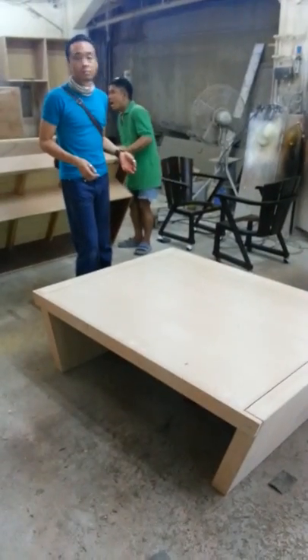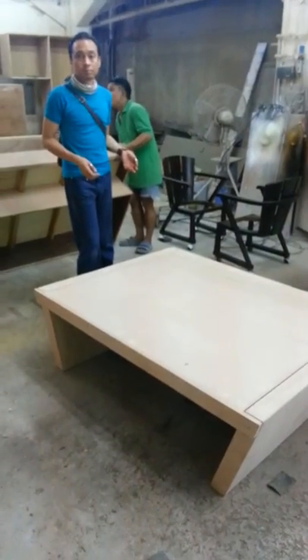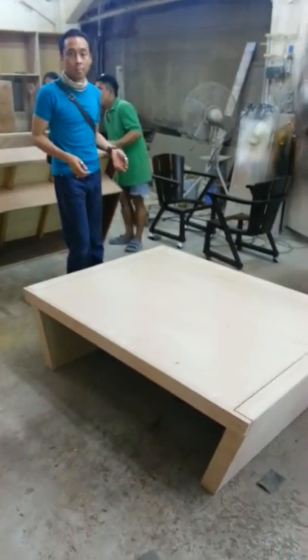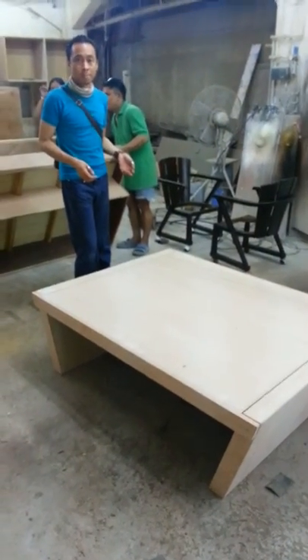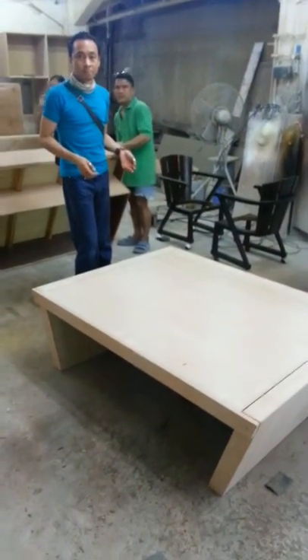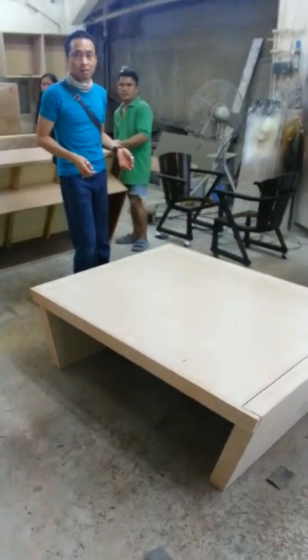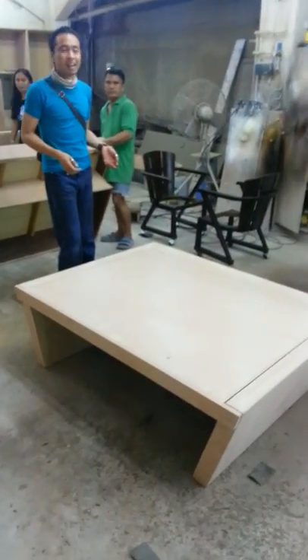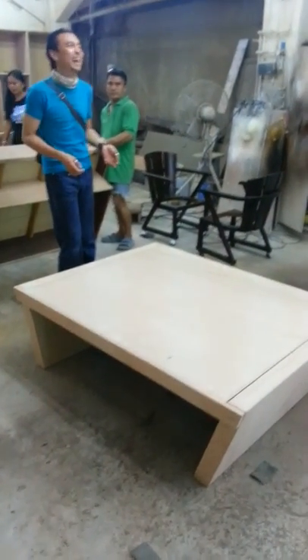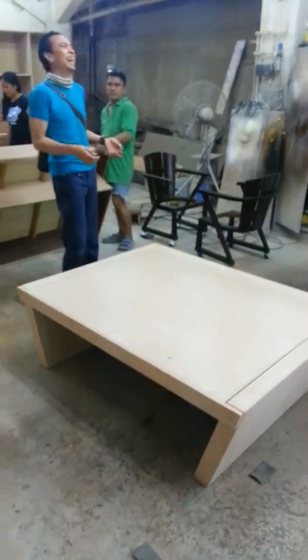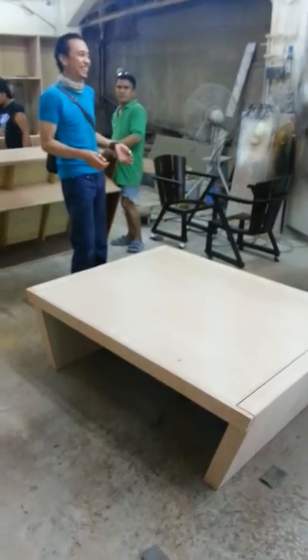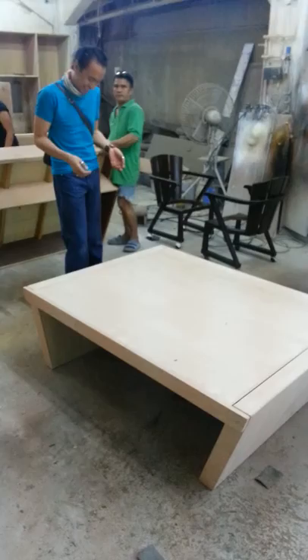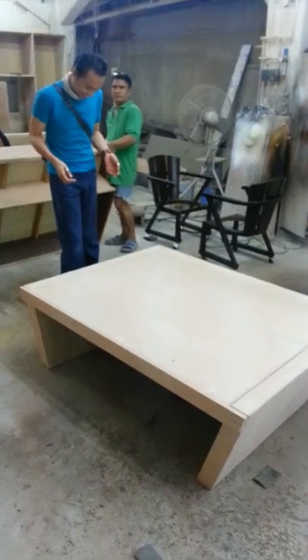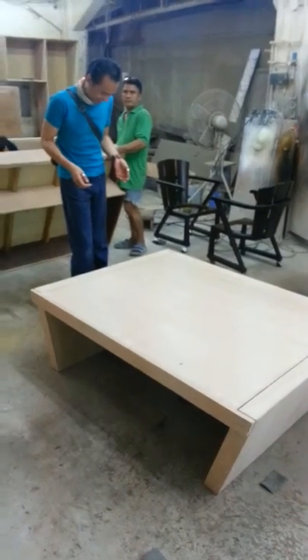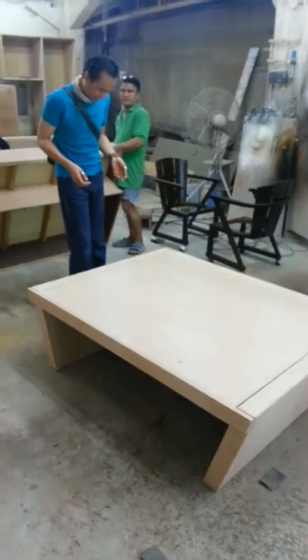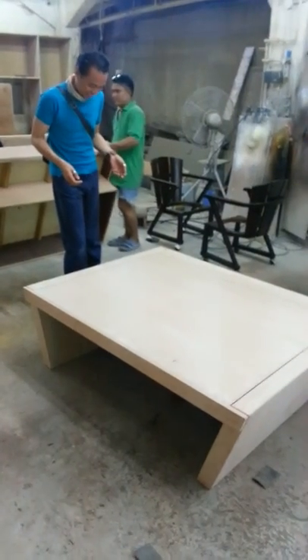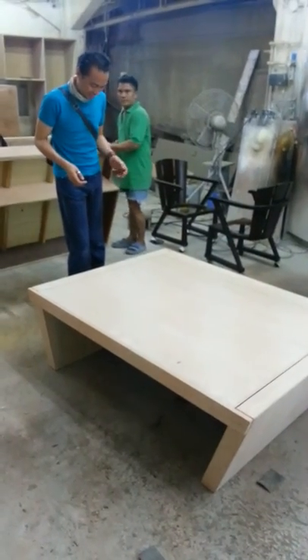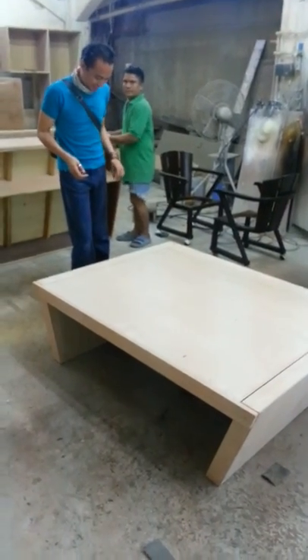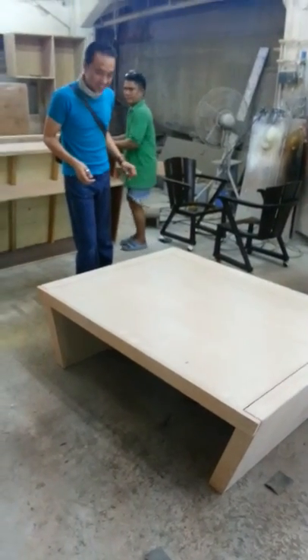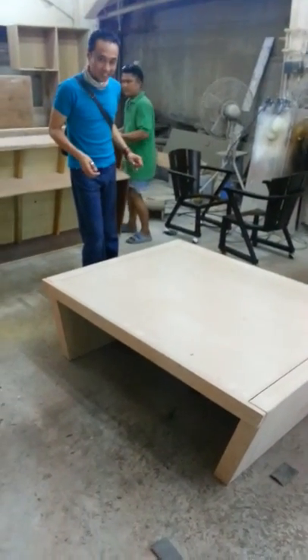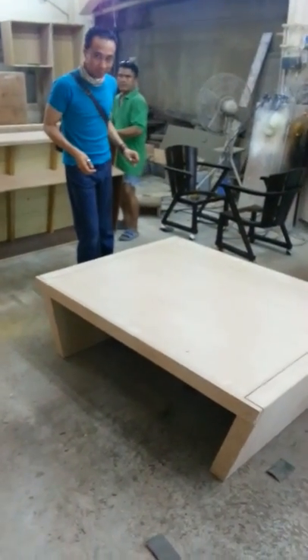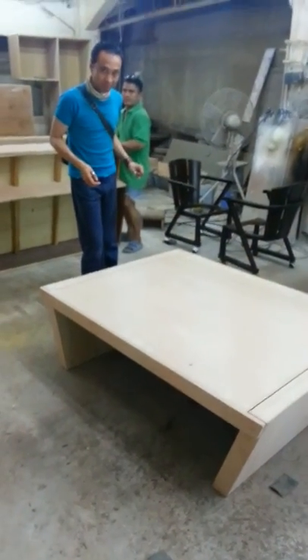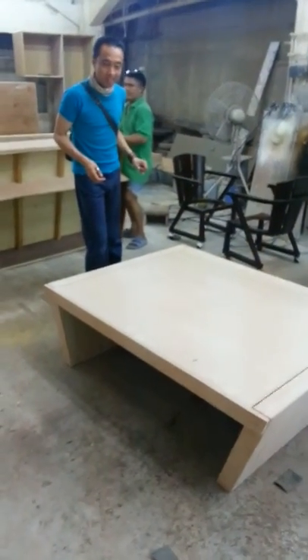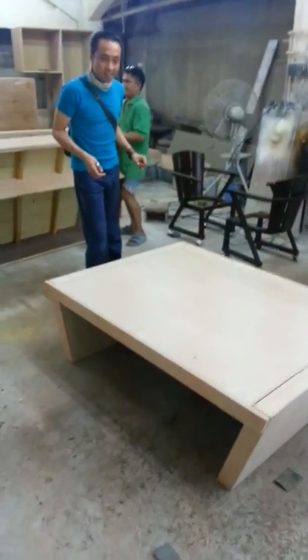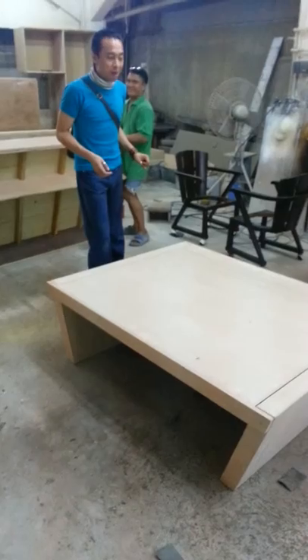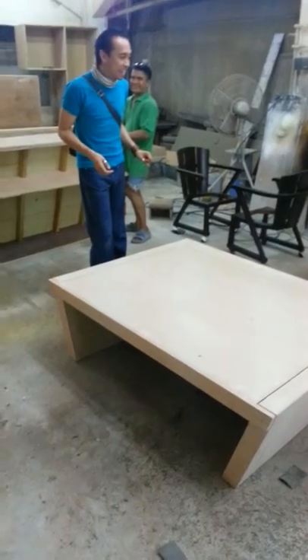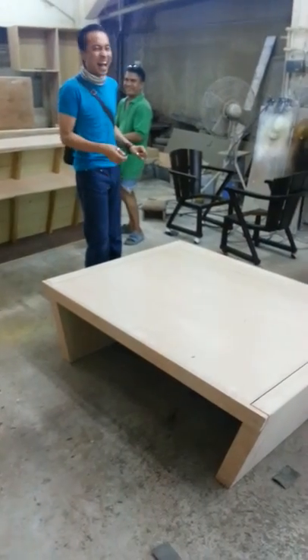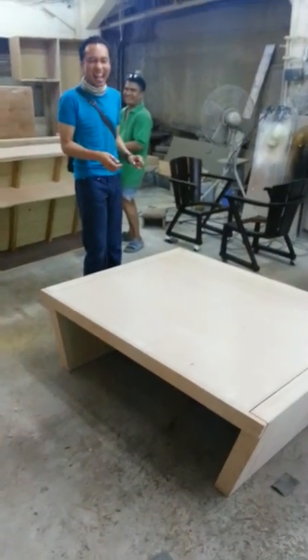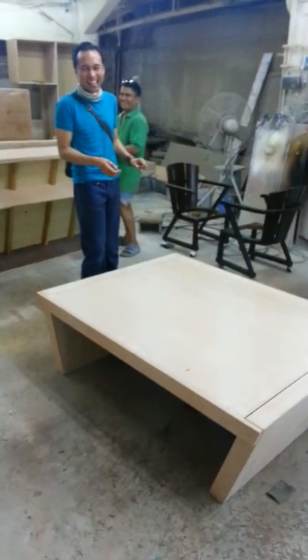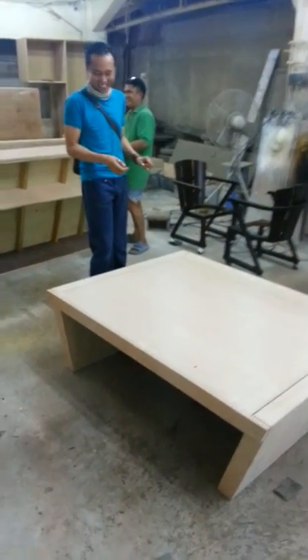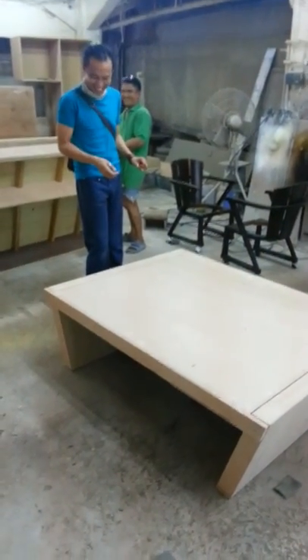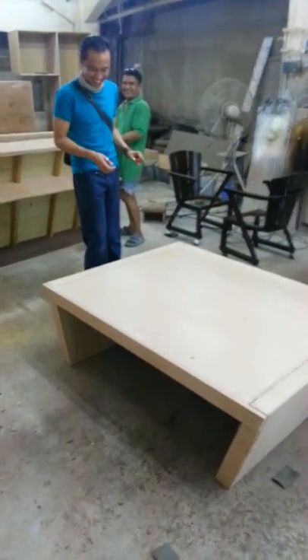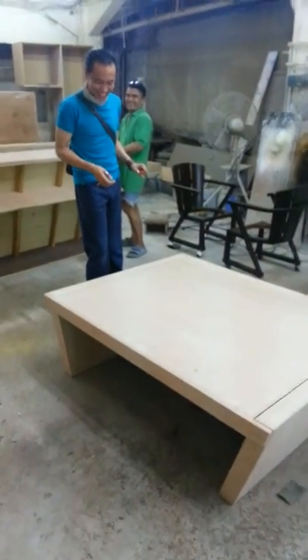Joel will now demonstrate transforming a coffee table into a dining table. Joel, ready? I'm ready! Ready, get set, go!